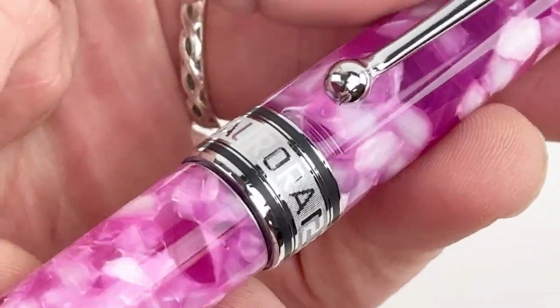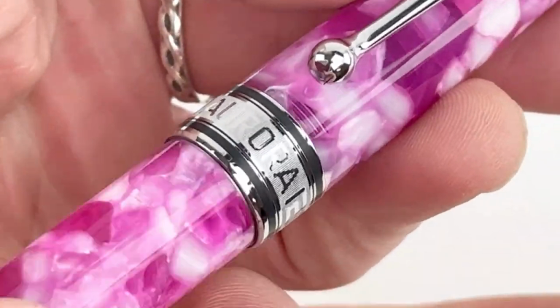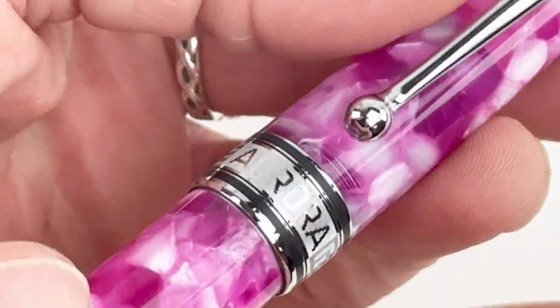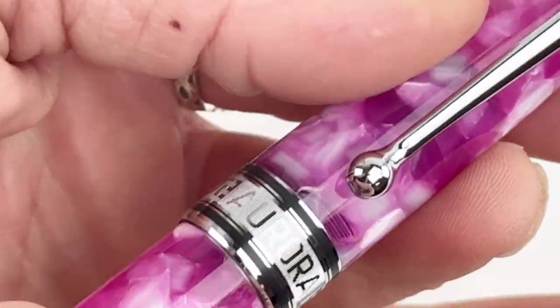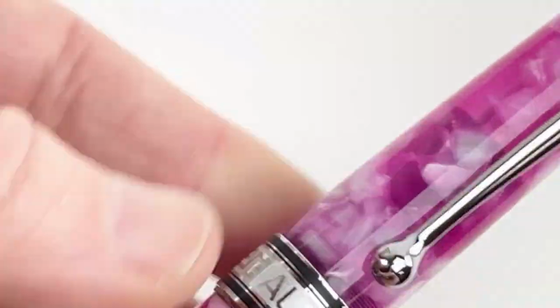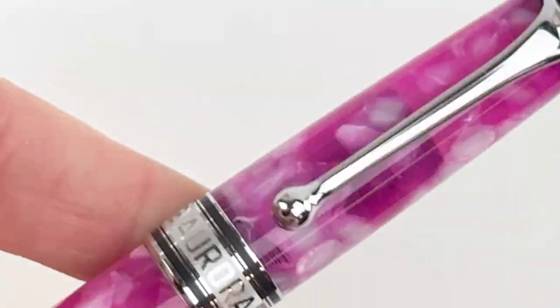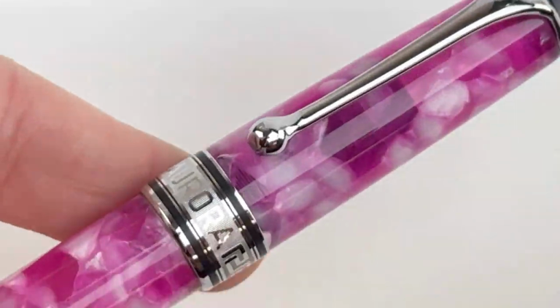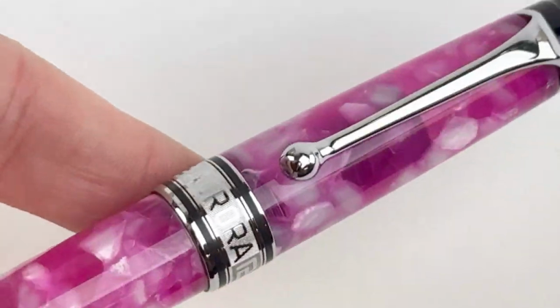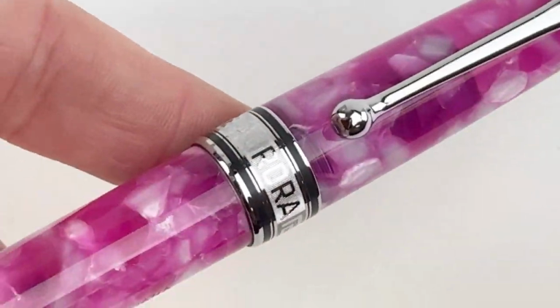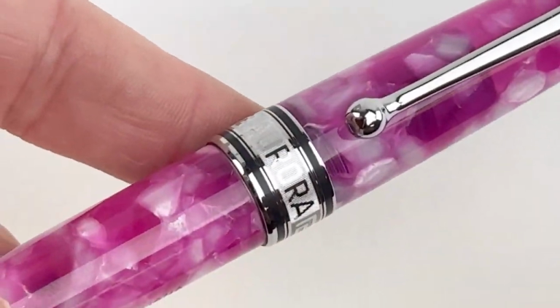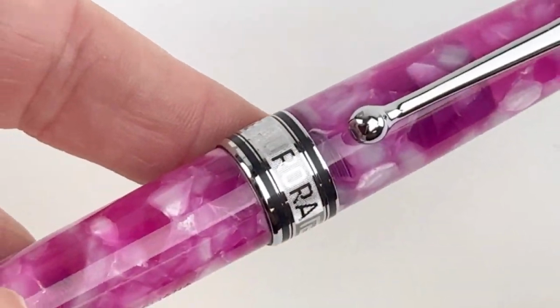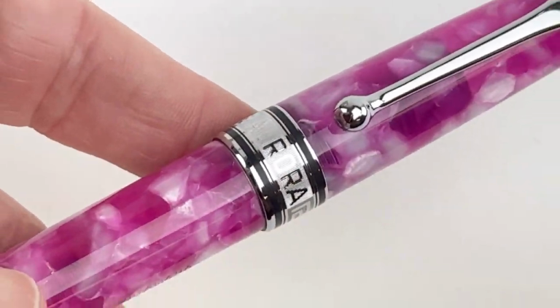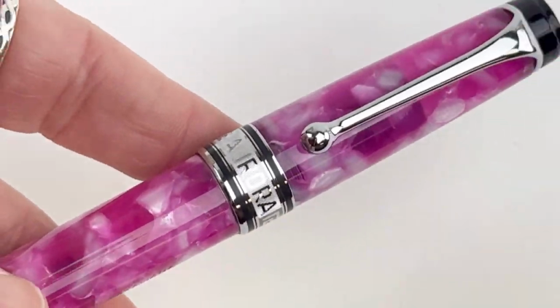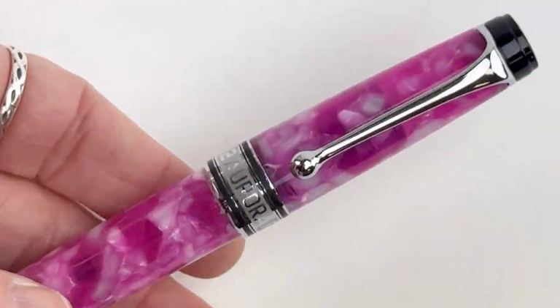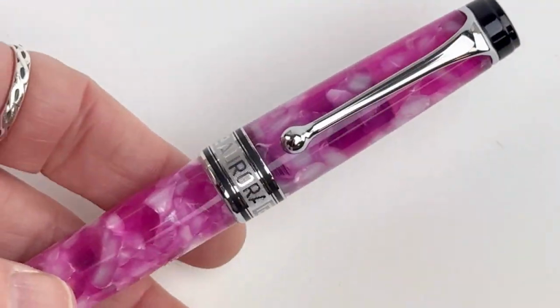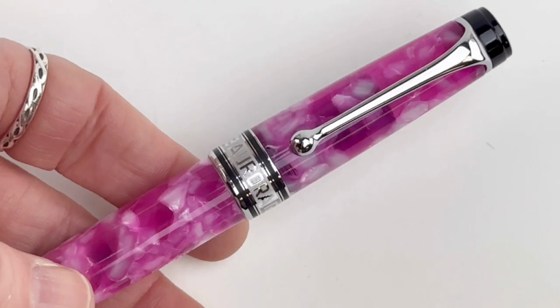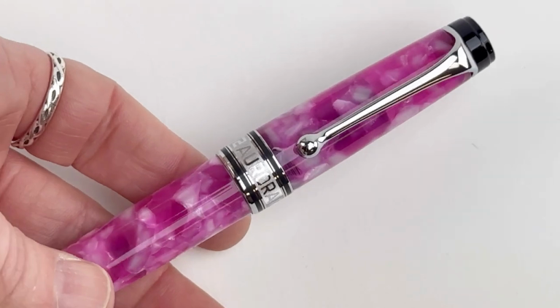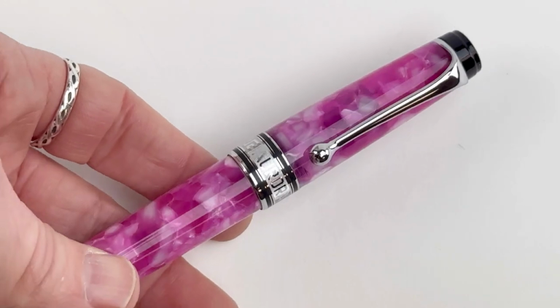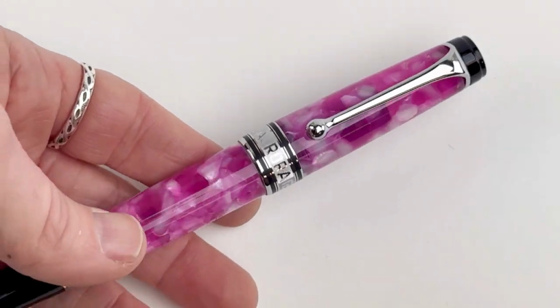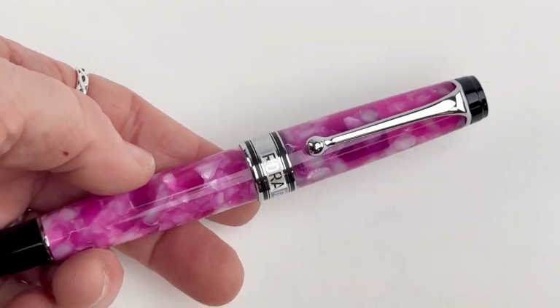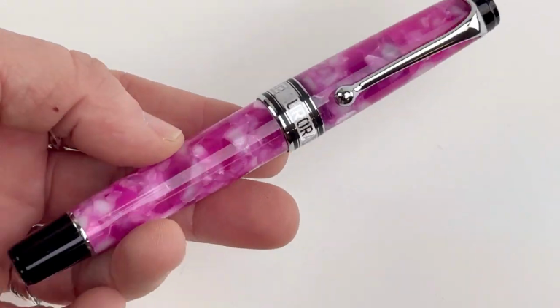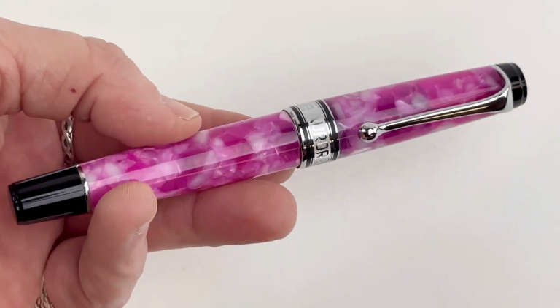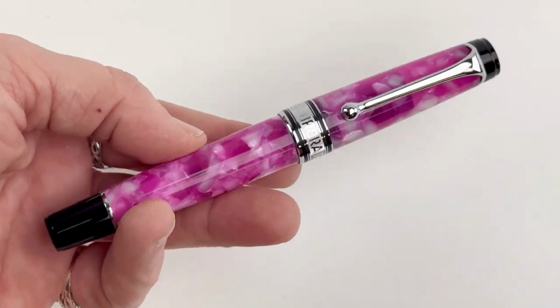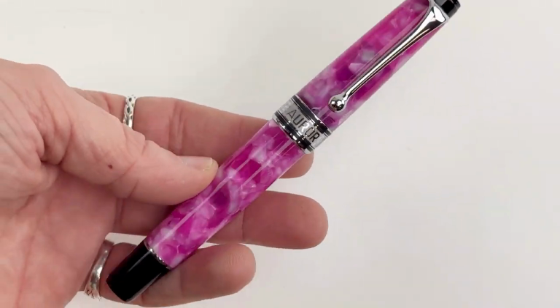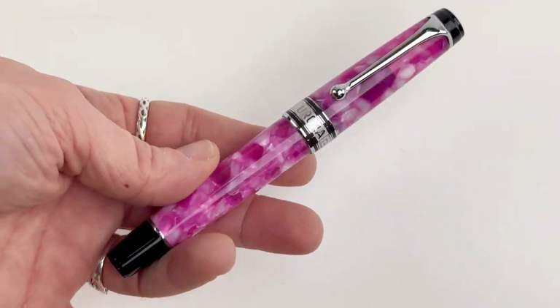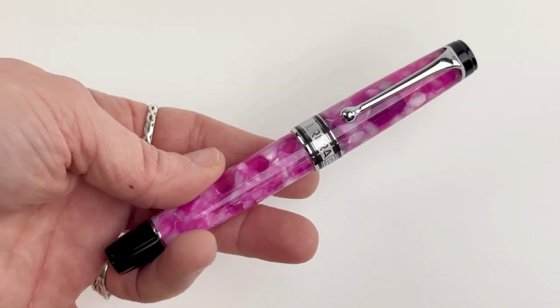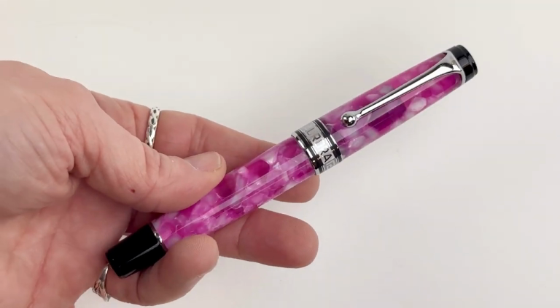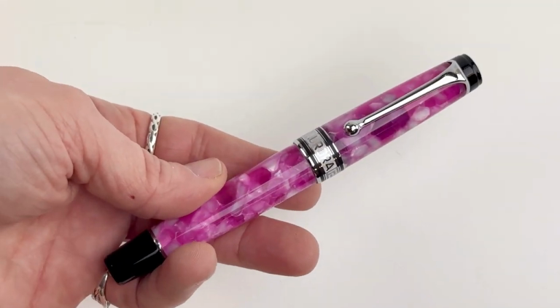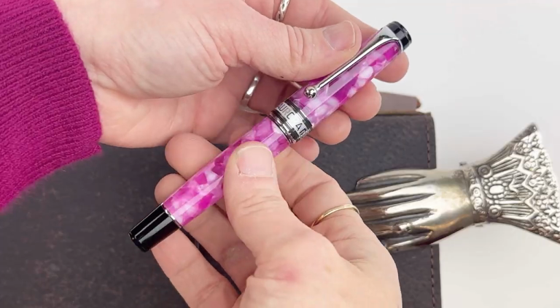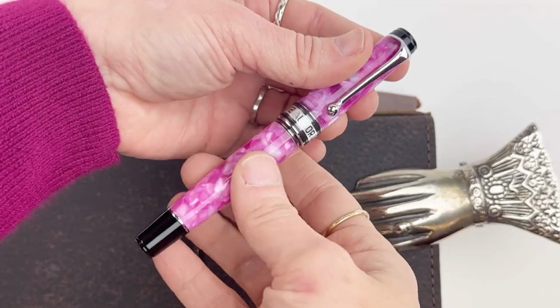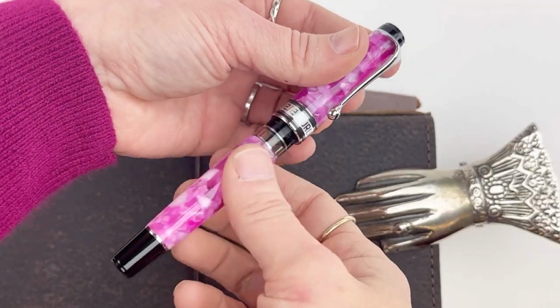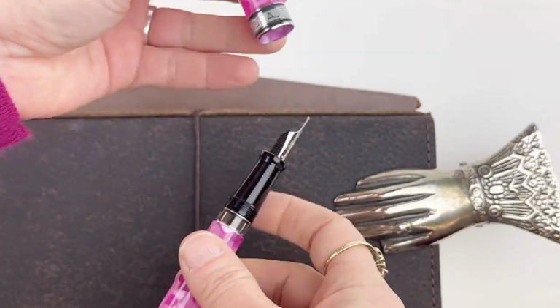It has a threaded cap and a spring metal clip, and this limited edition is a numbered edition with the serial number engraved on the piston knob.